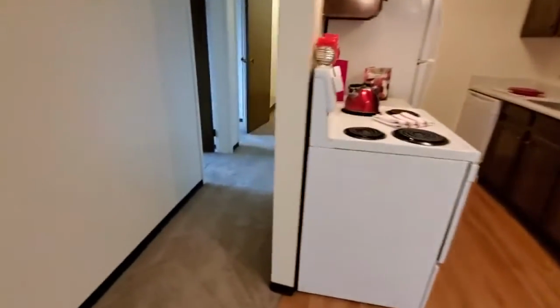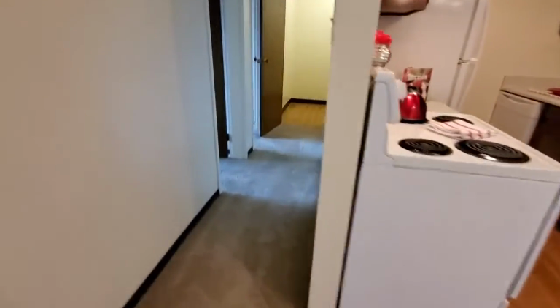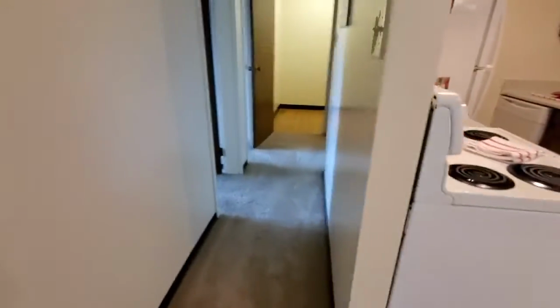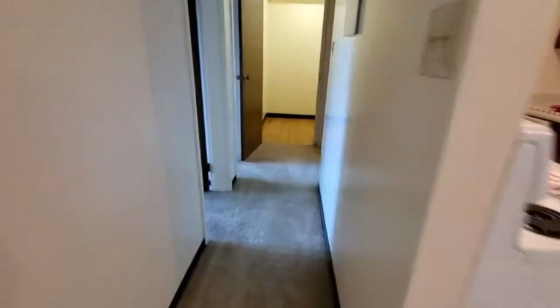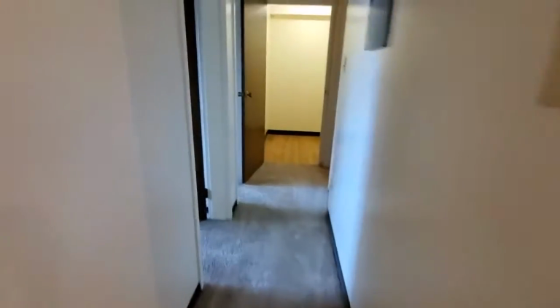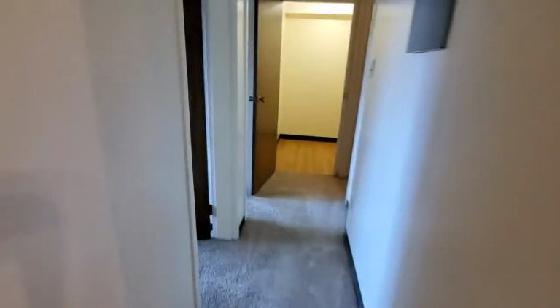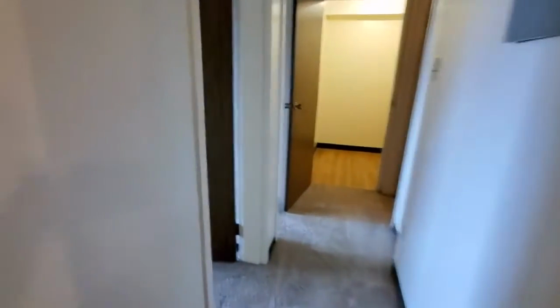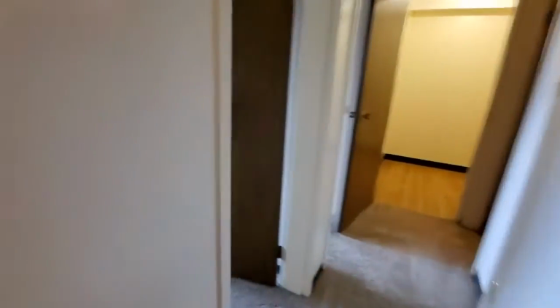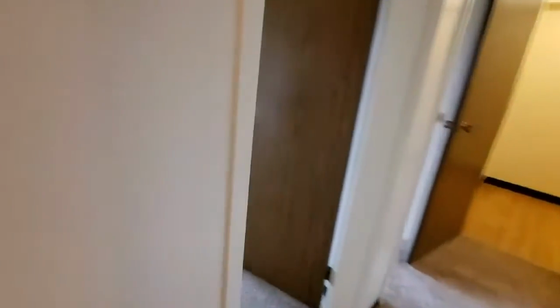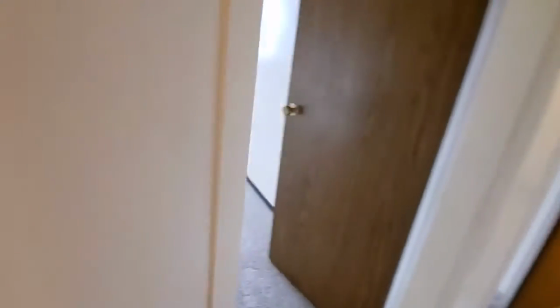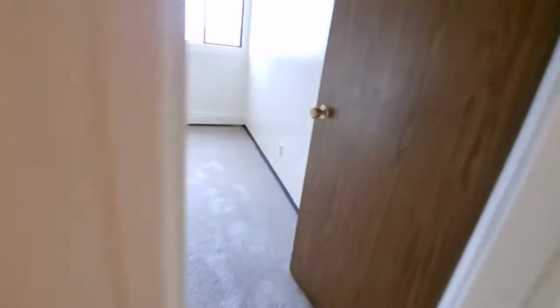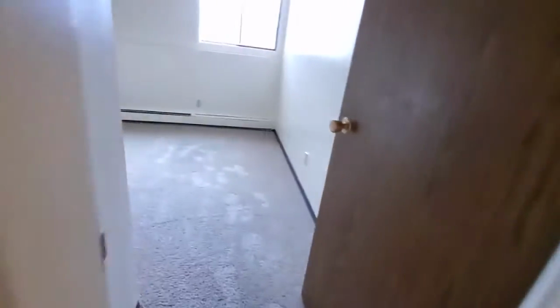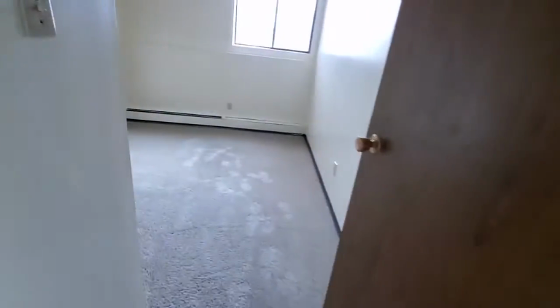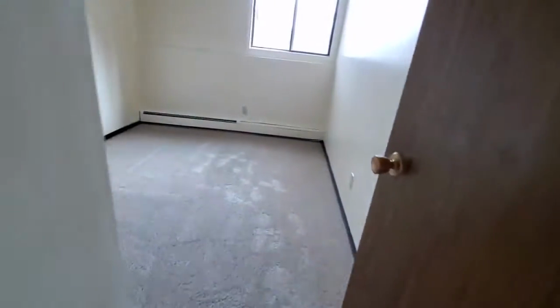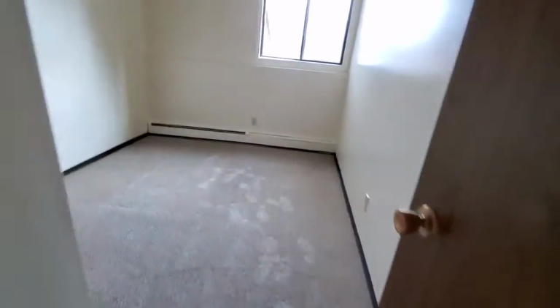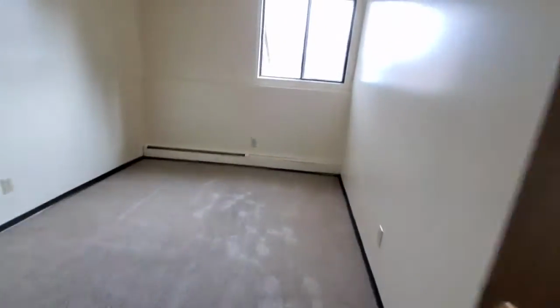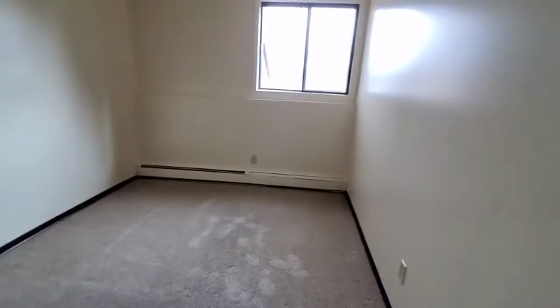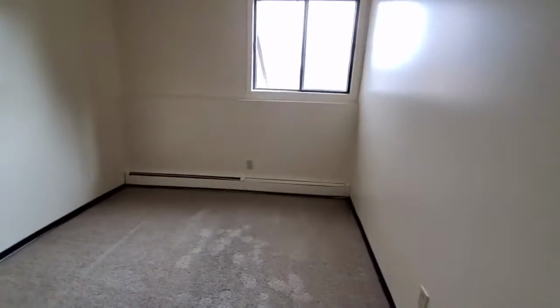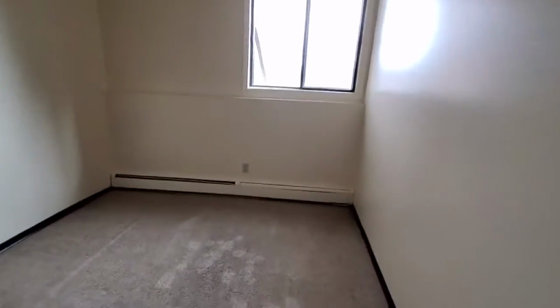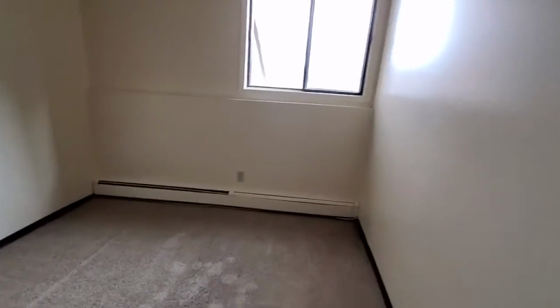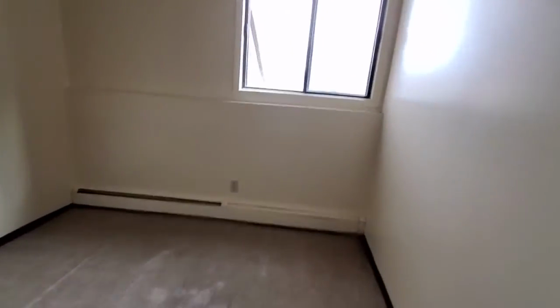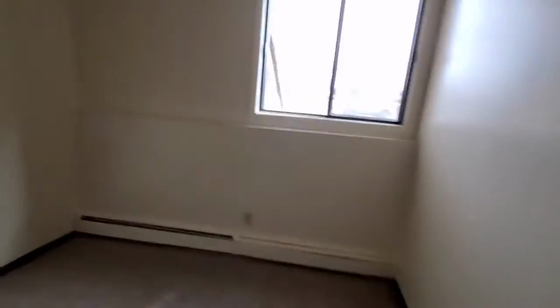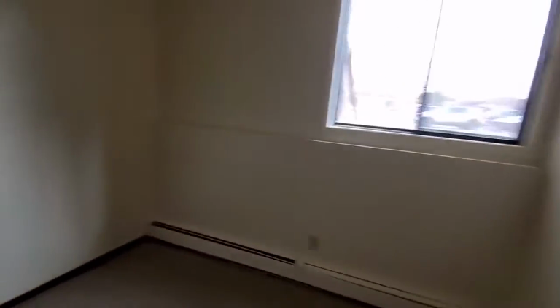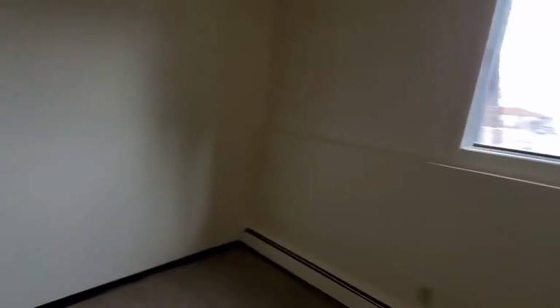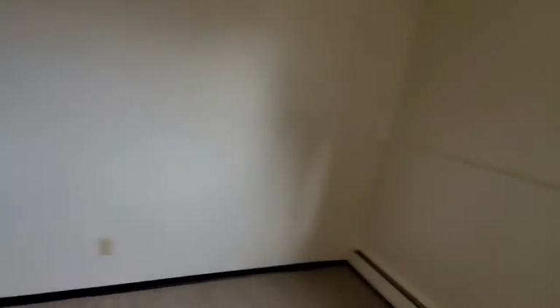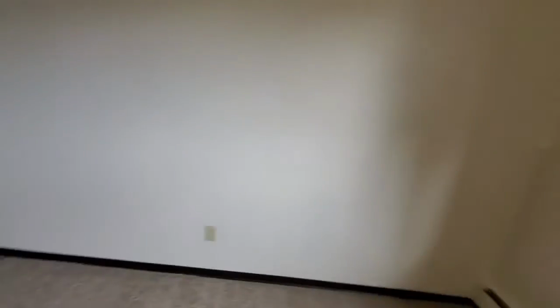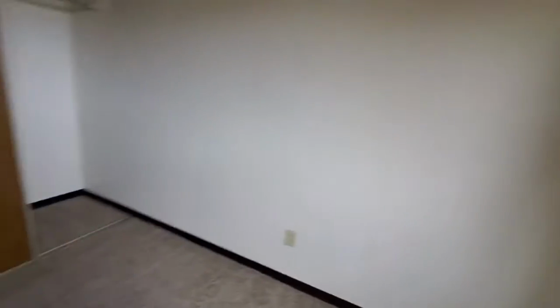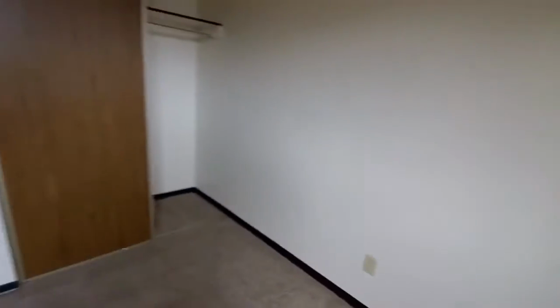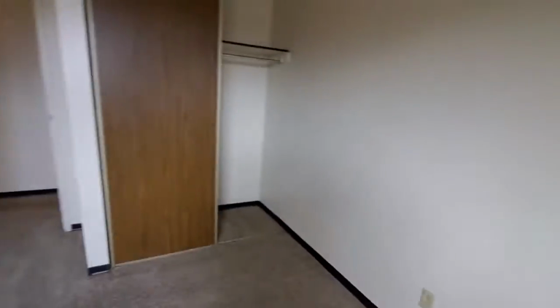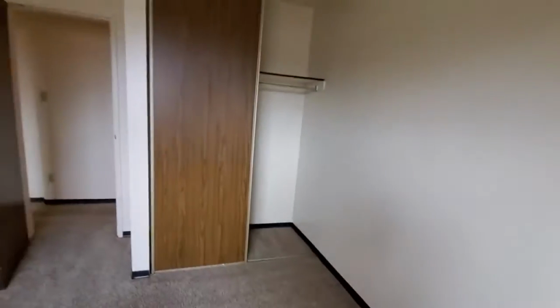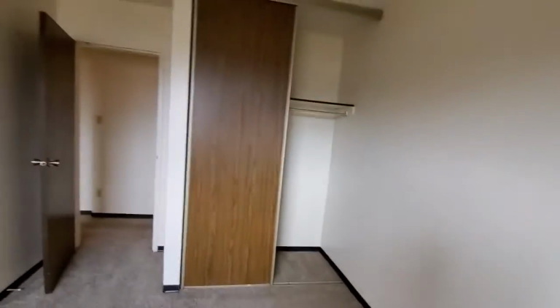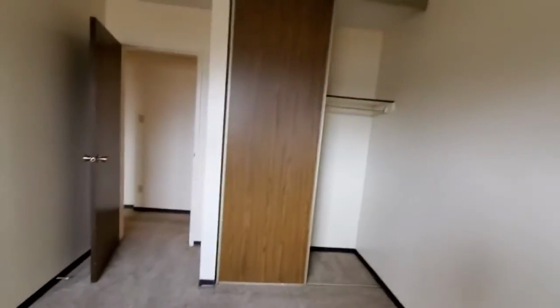Down the hall to your first bedroom. A large window letting in a lot of light. Closet.